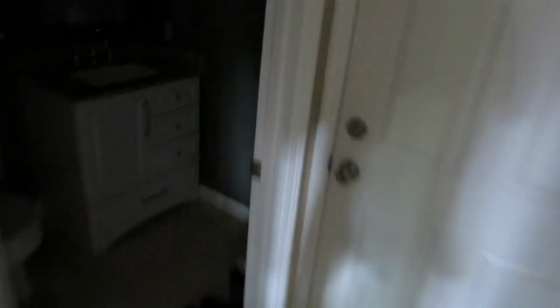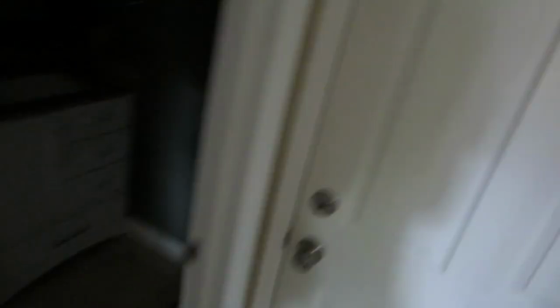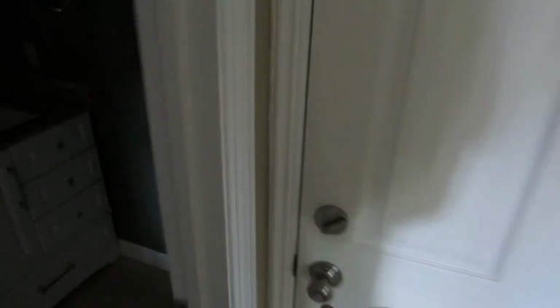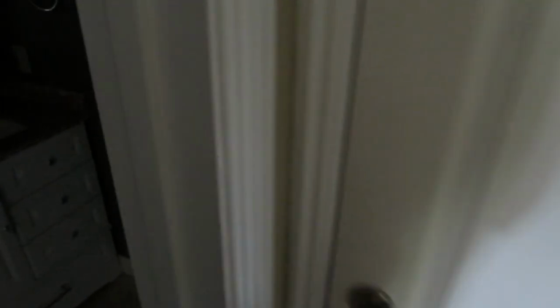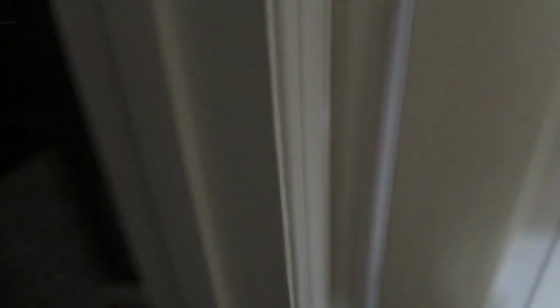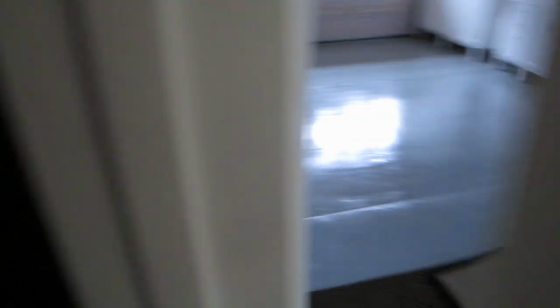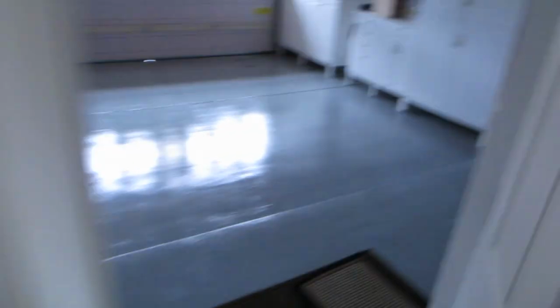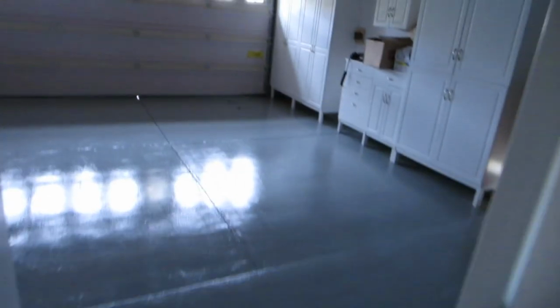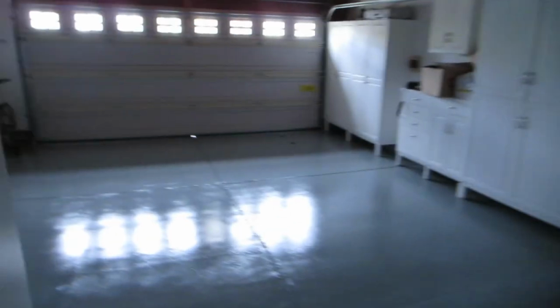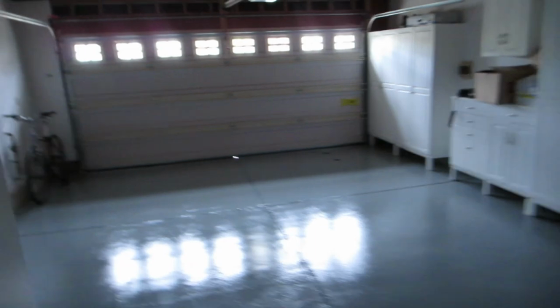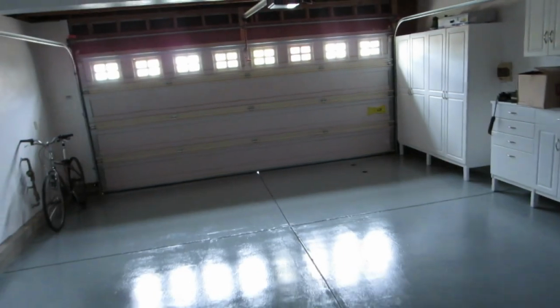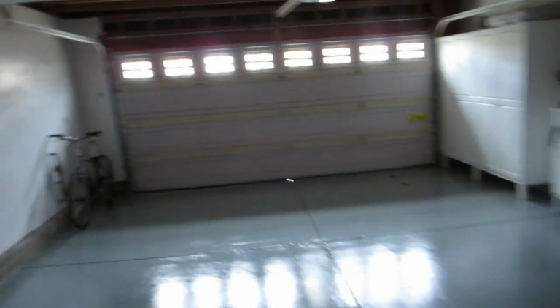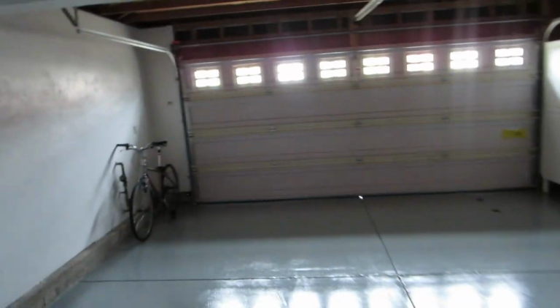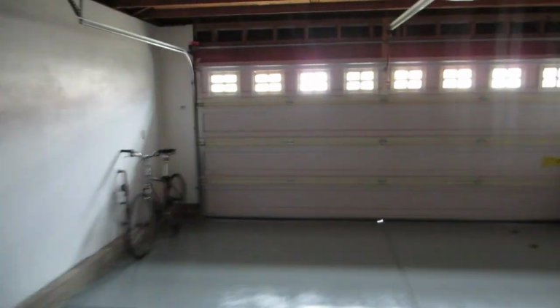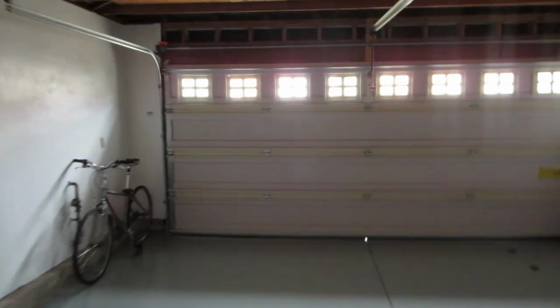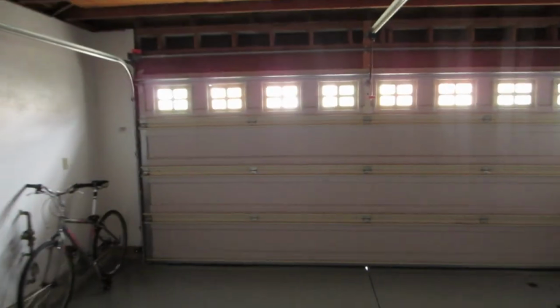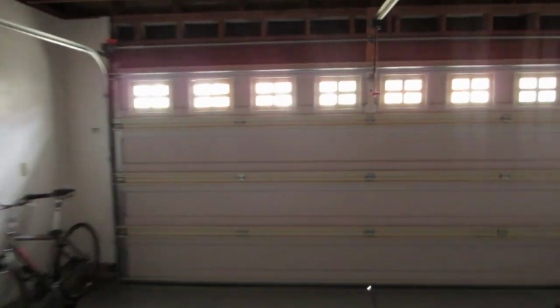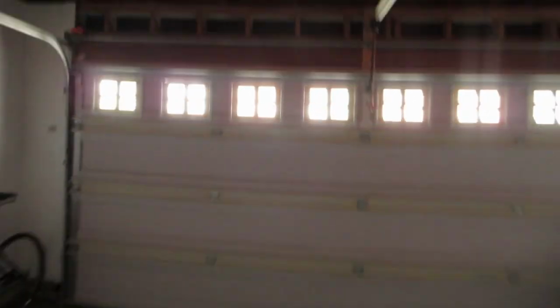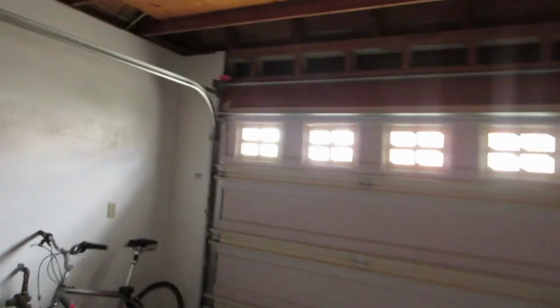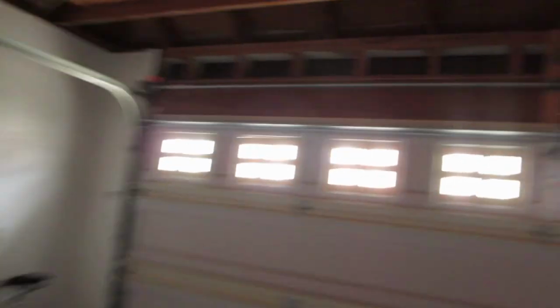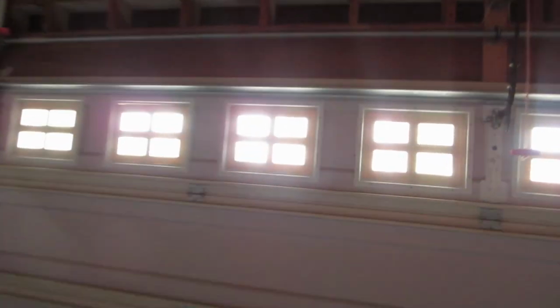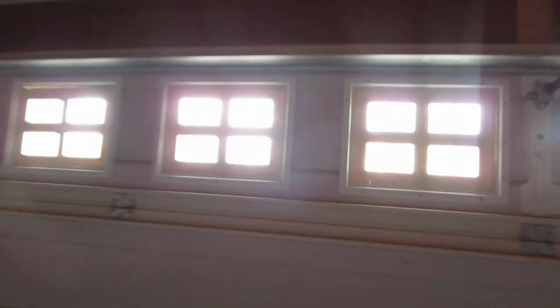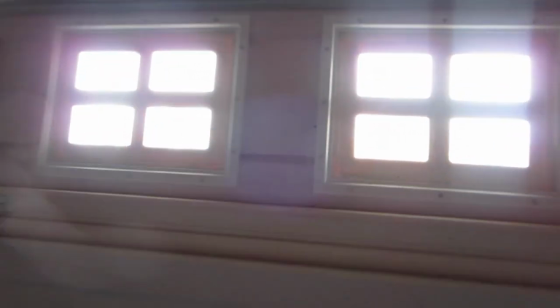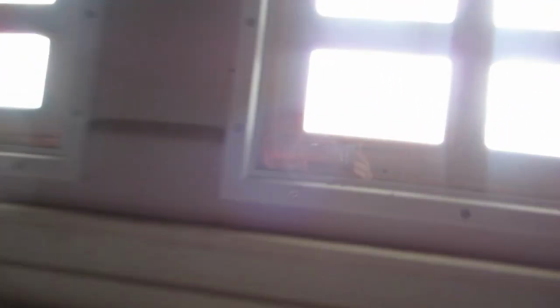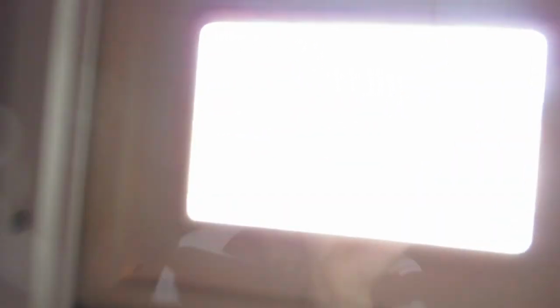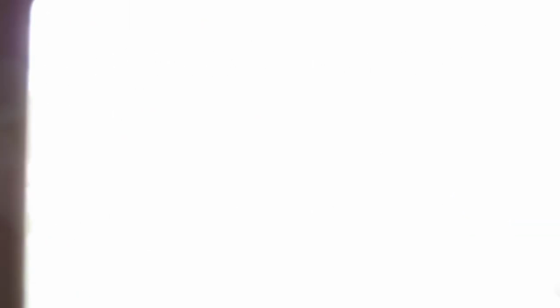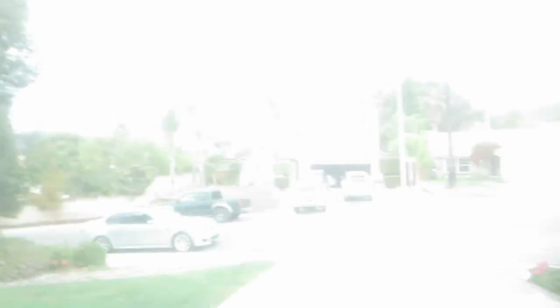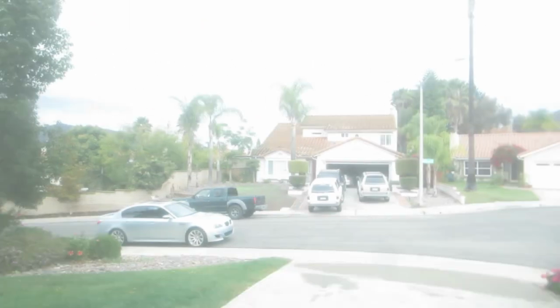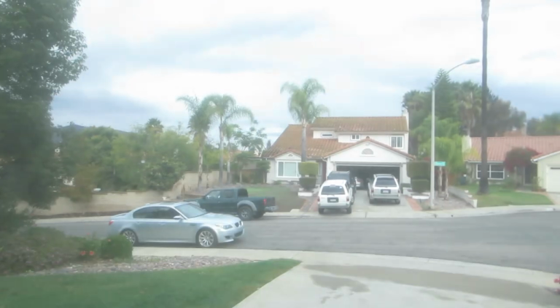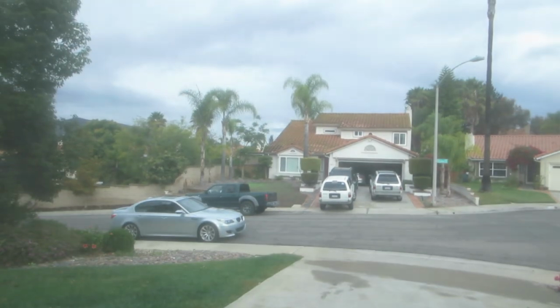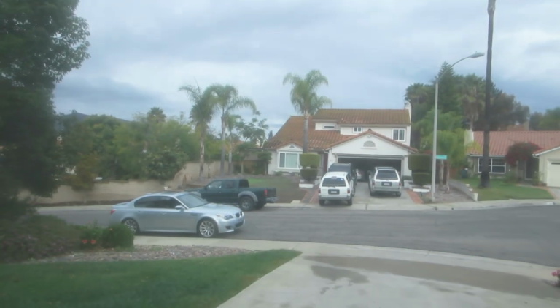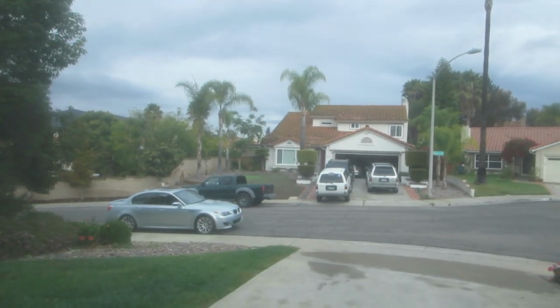The M5 is here. The roads are wet because the weather sucked the last two days, so the Ferrari is still down at the apartment. It smells good out here.